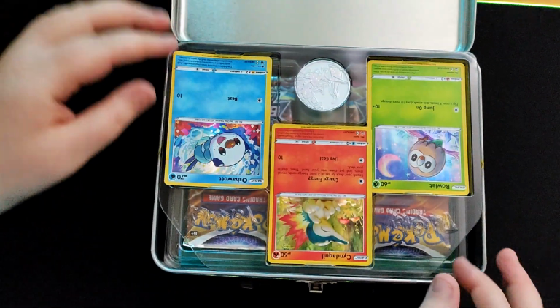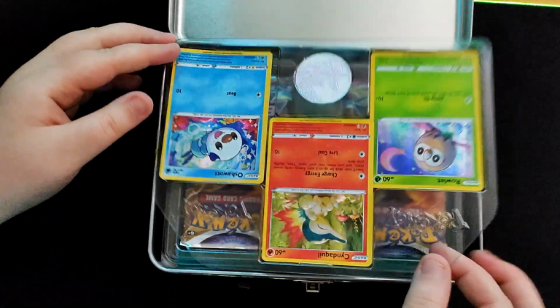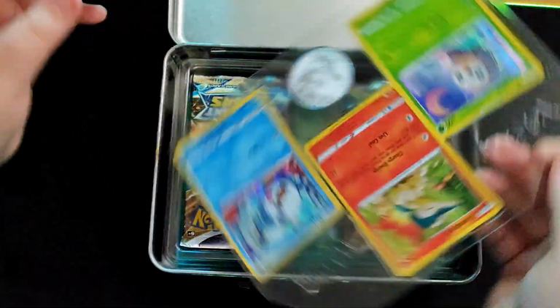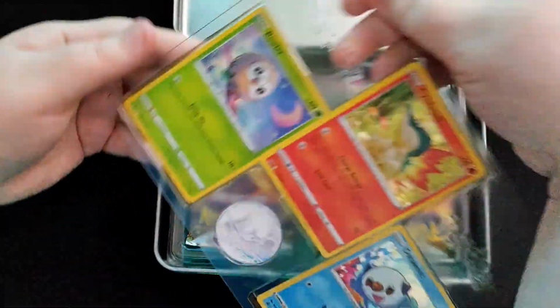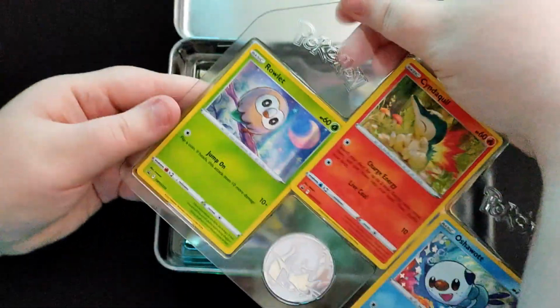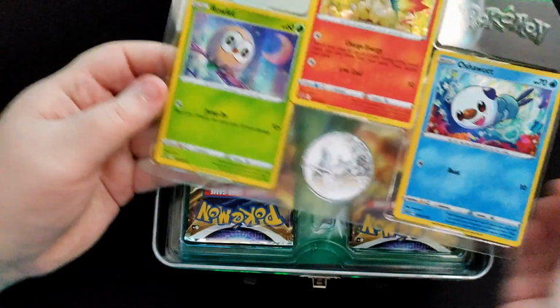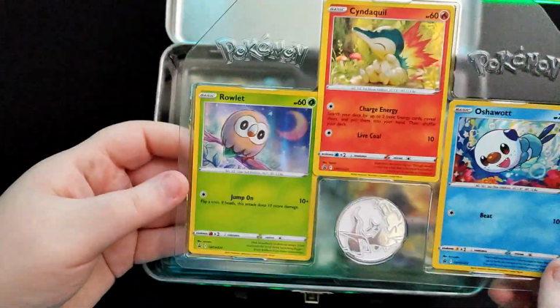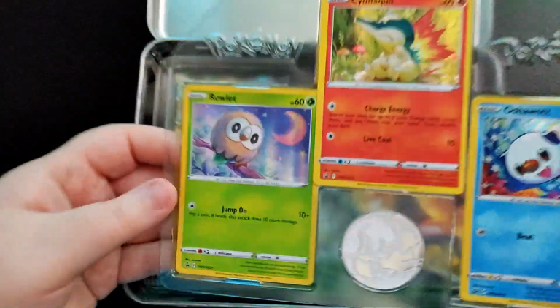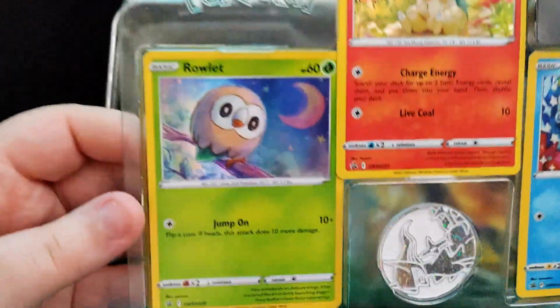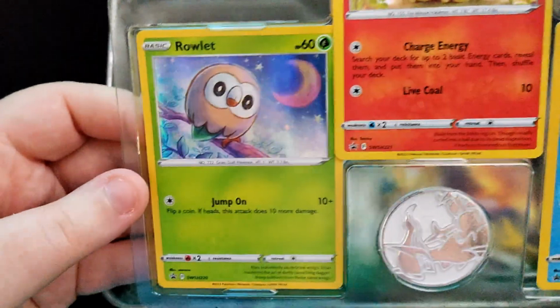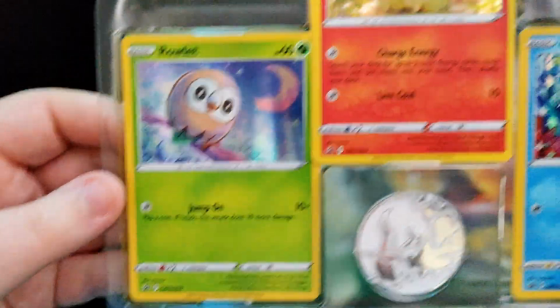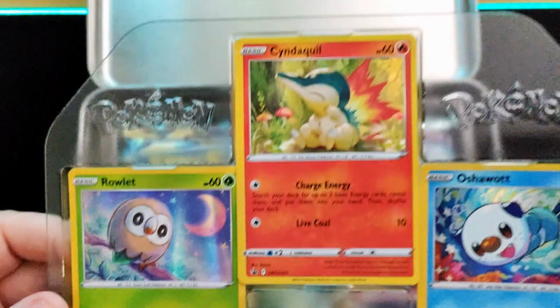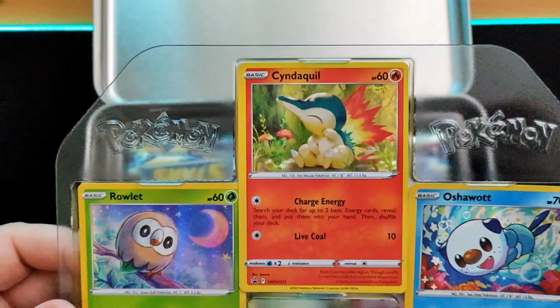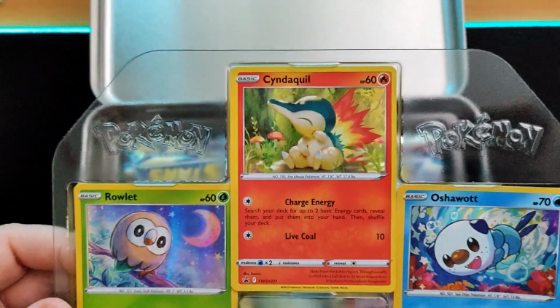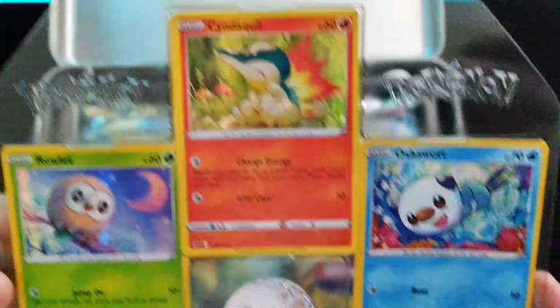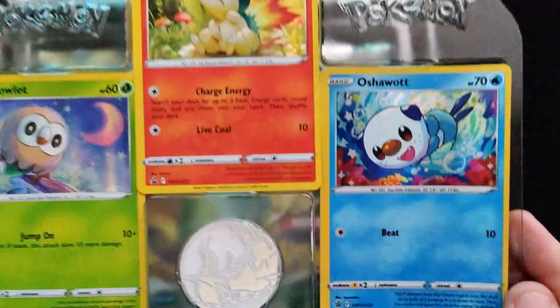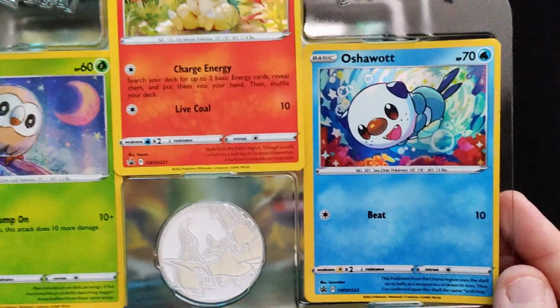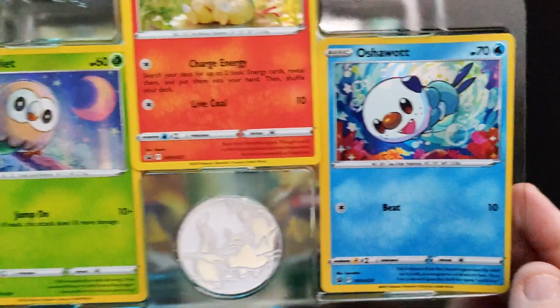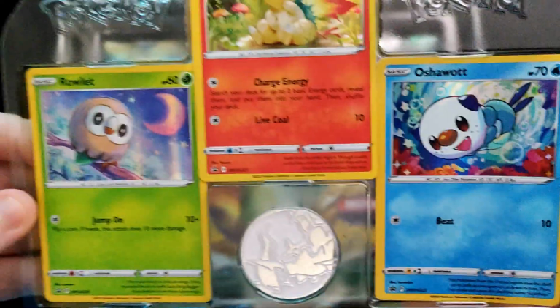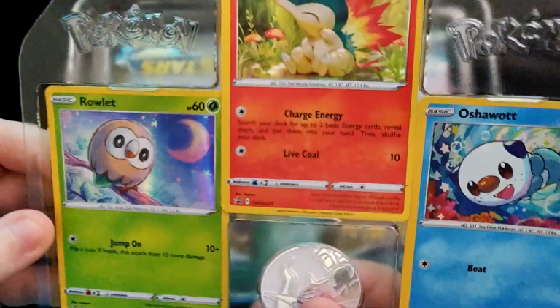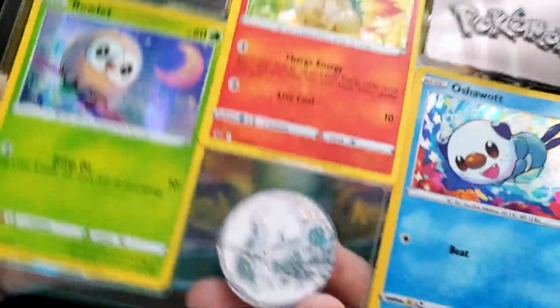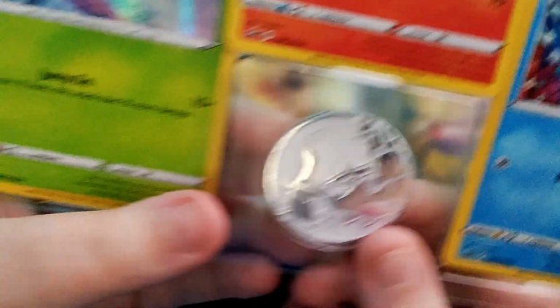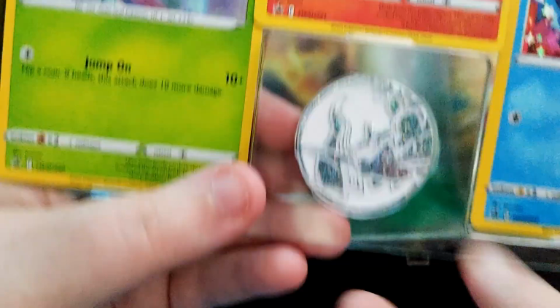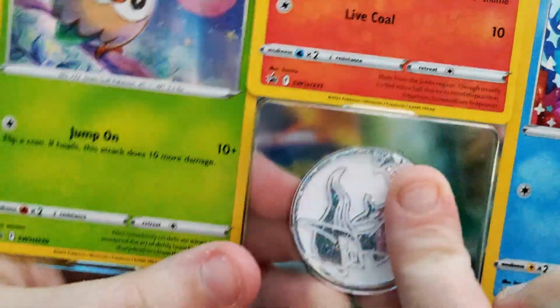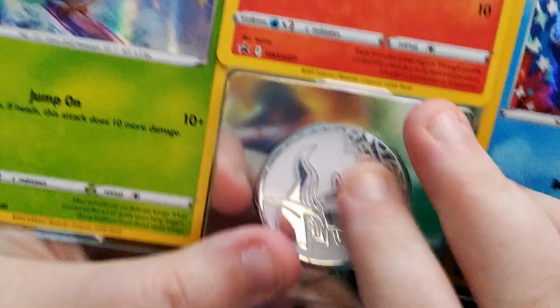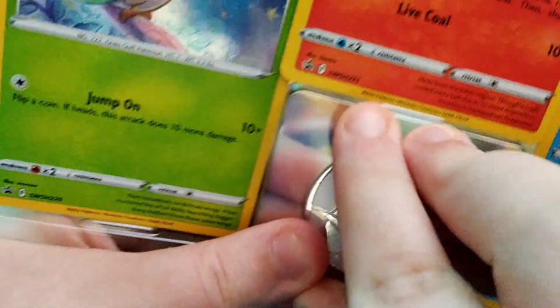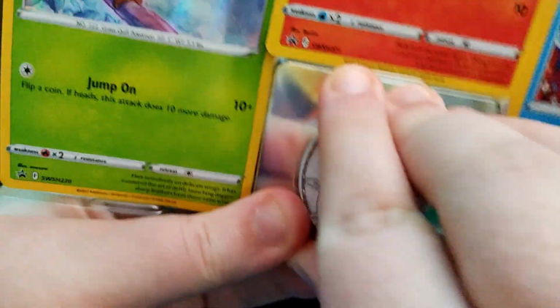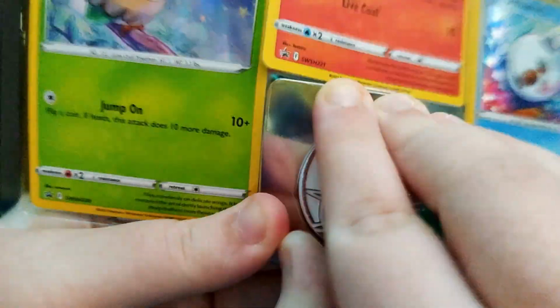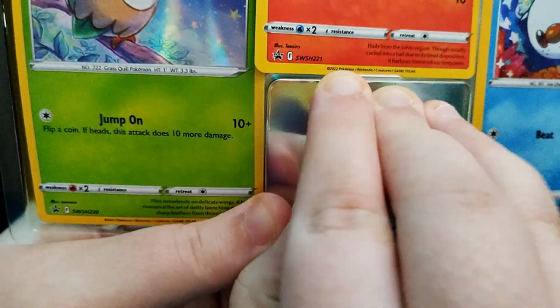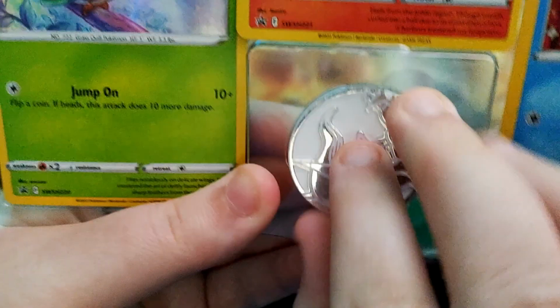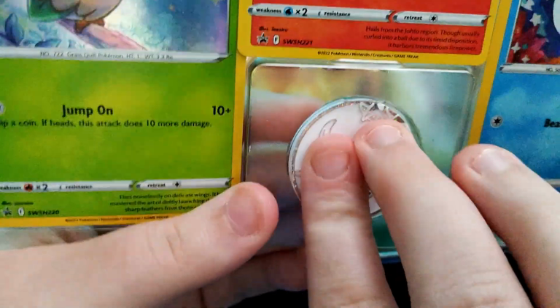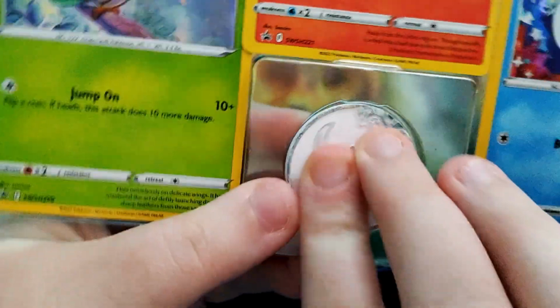Oh, it's upside down. They're cute, they're nice roses. Violet, Cyndaquil, Oshawott — starters from Legends of Arceus. Oh wow, look at that coin! The coin is fantastic.